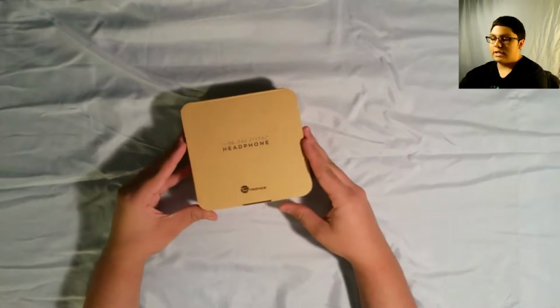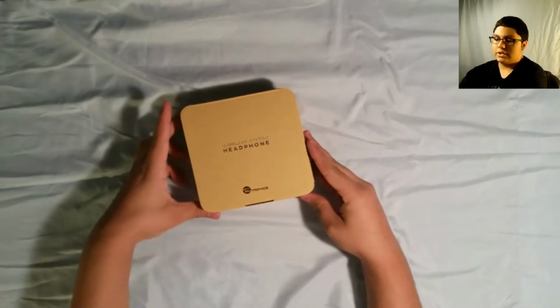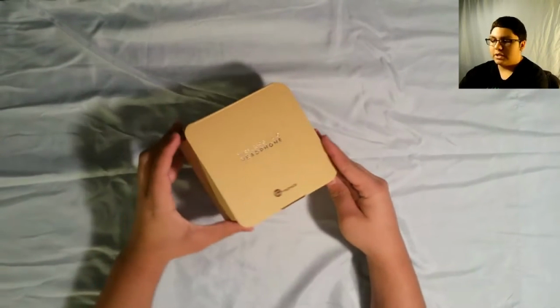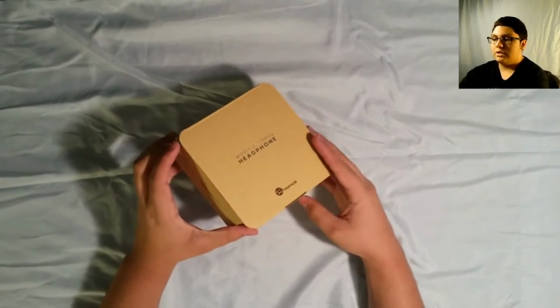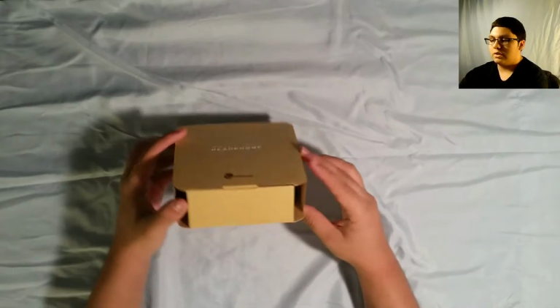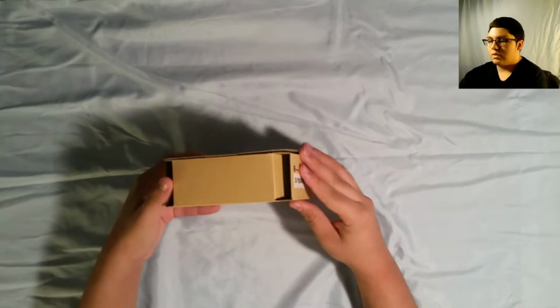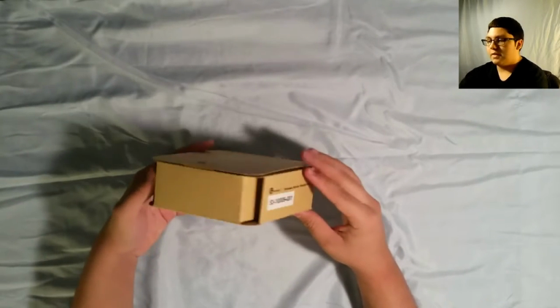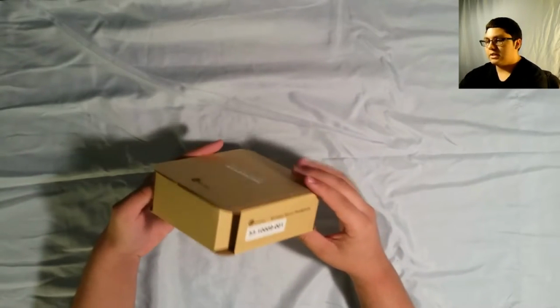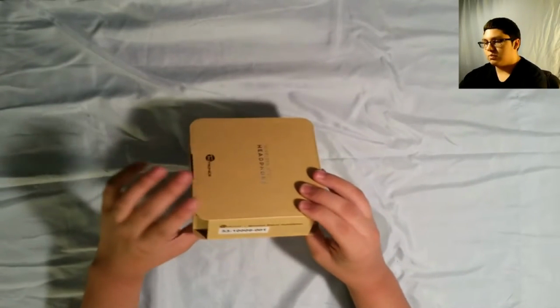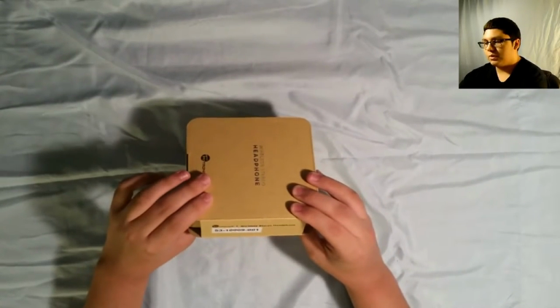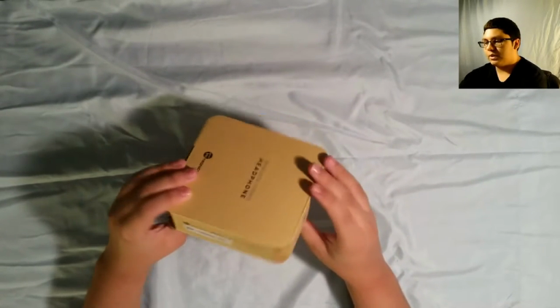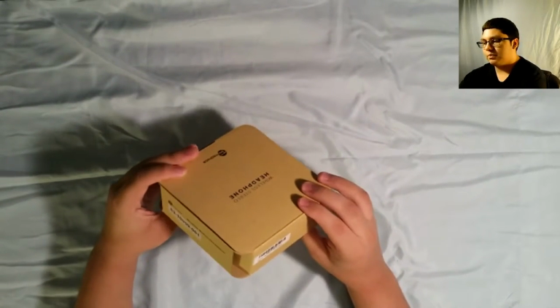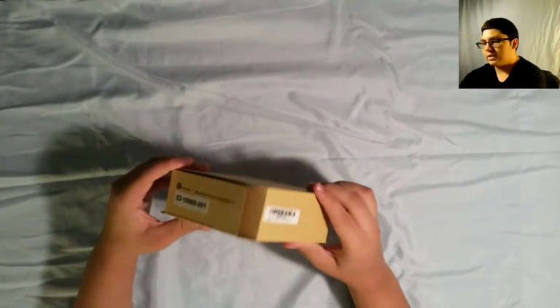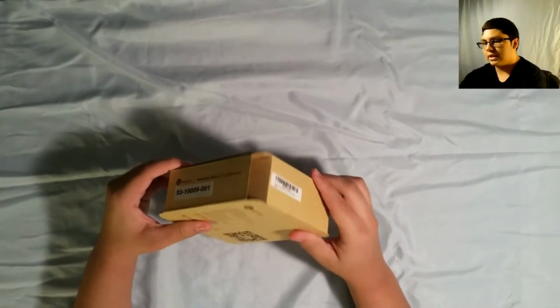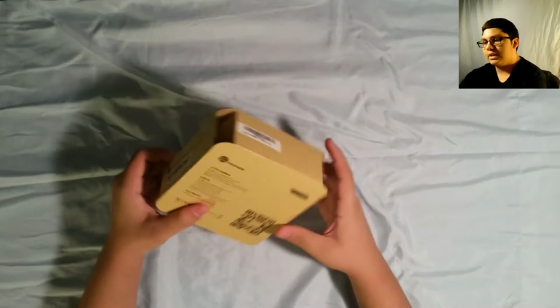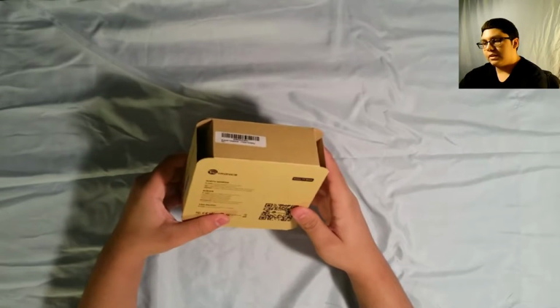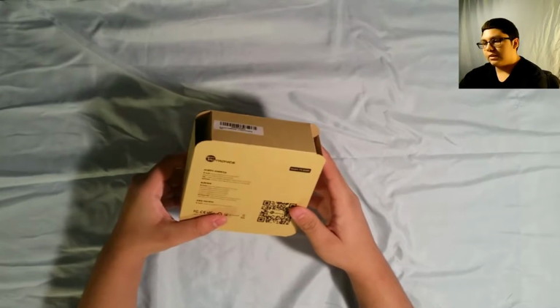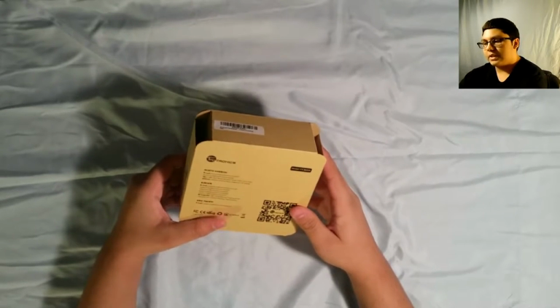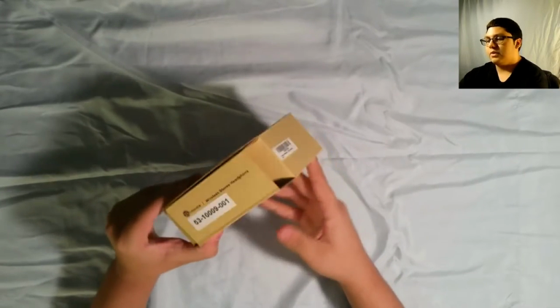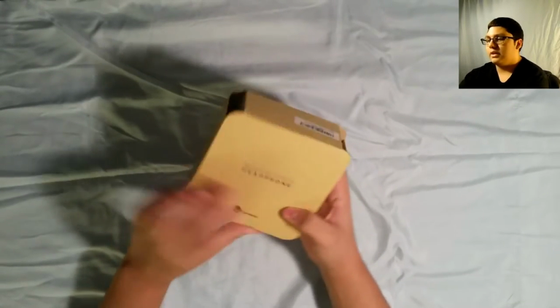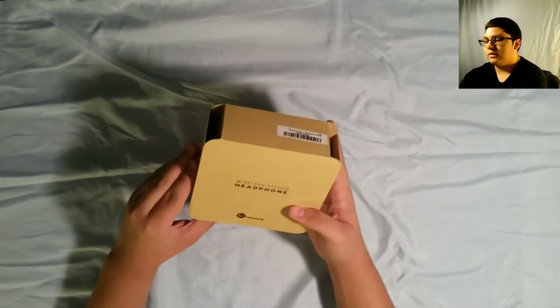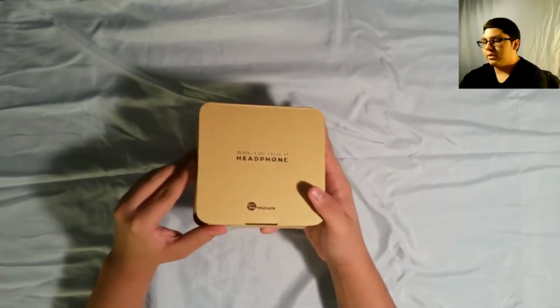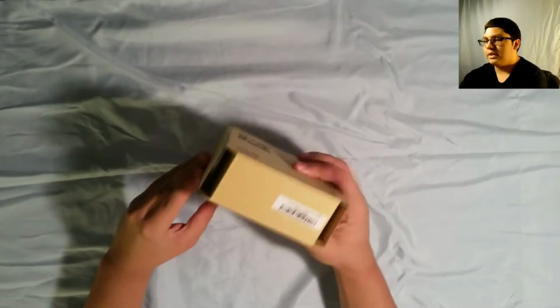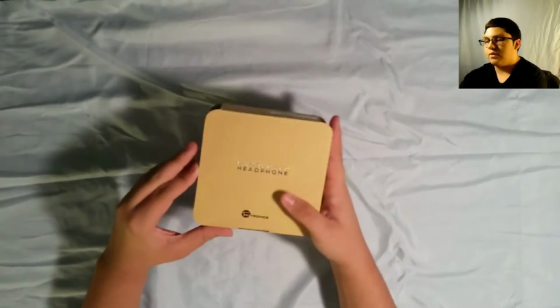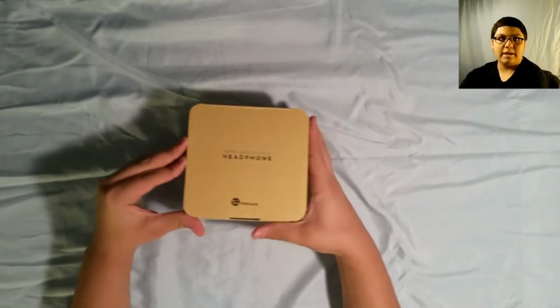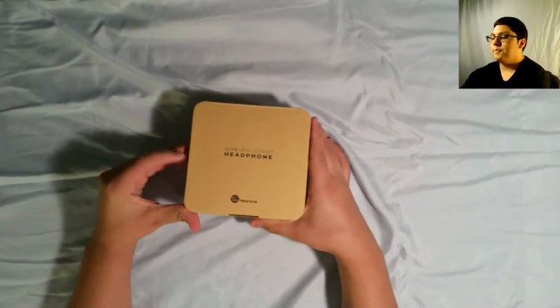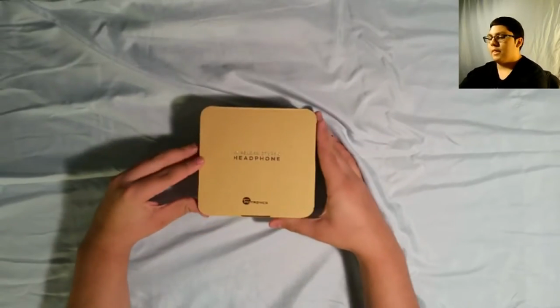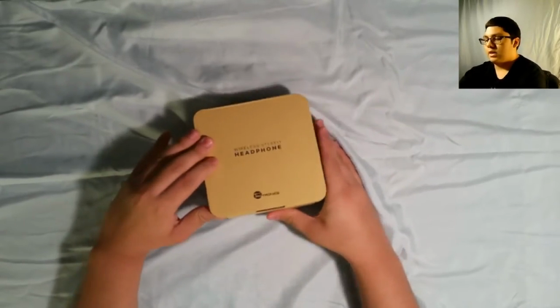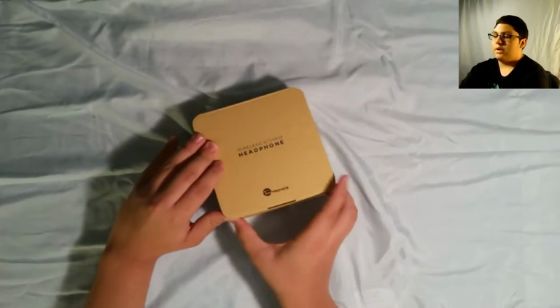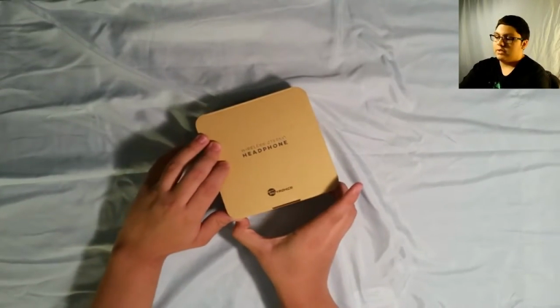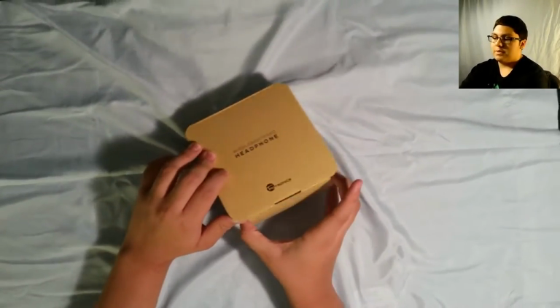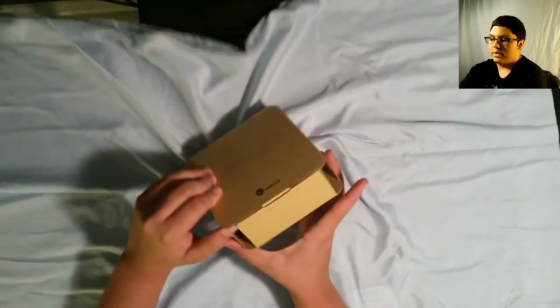You can tell by the quality of the box — it looks pretty, pretty nice actually. Got all the basic info and whatnot all over it. Pretty plain and straightforward — I like it. Alright, so let's open this bad boy here.